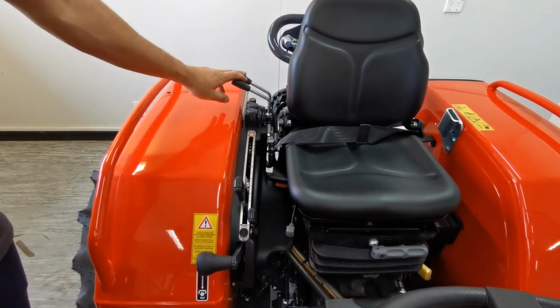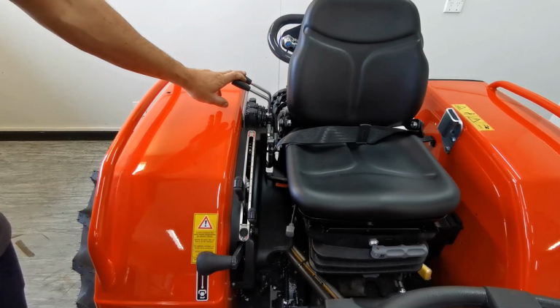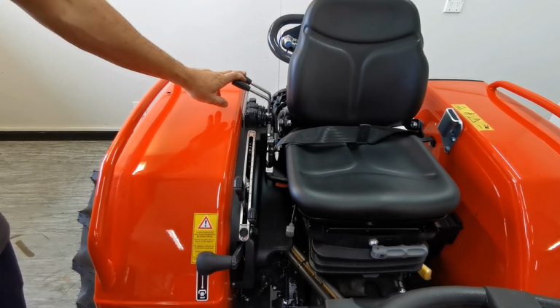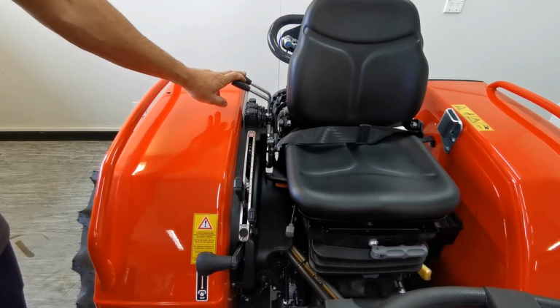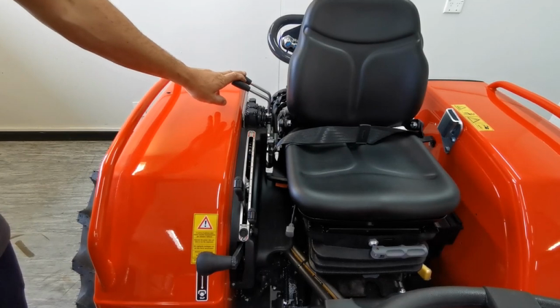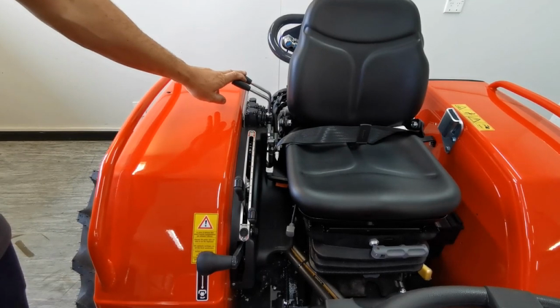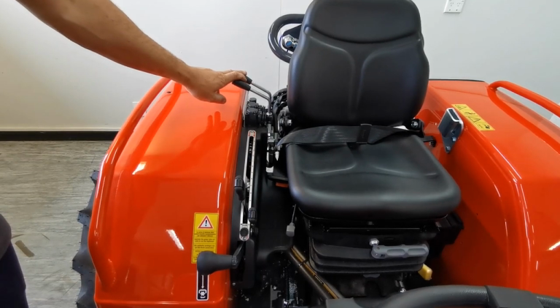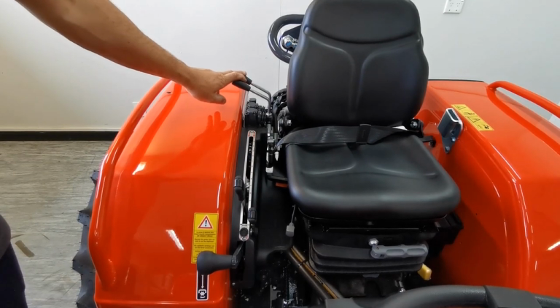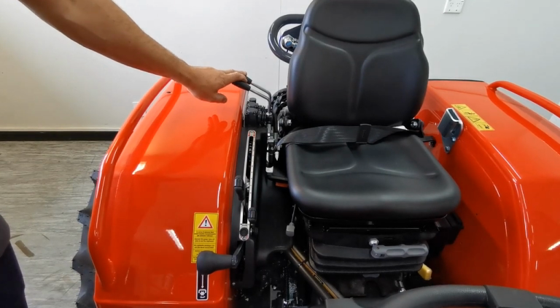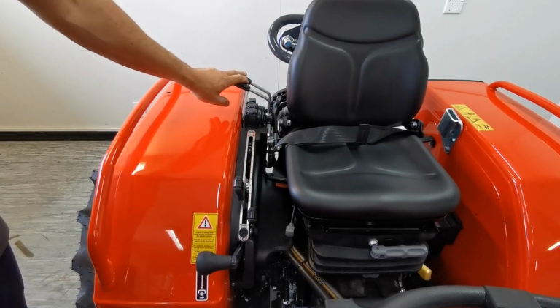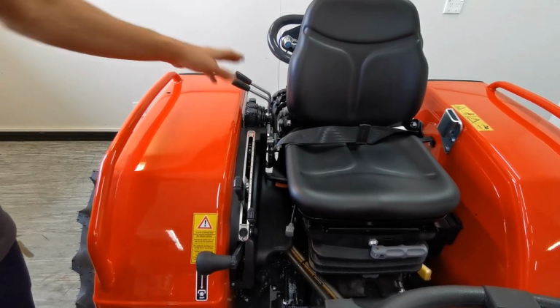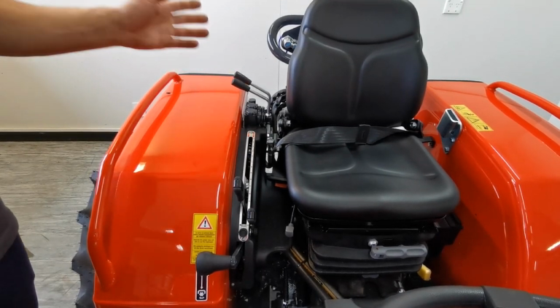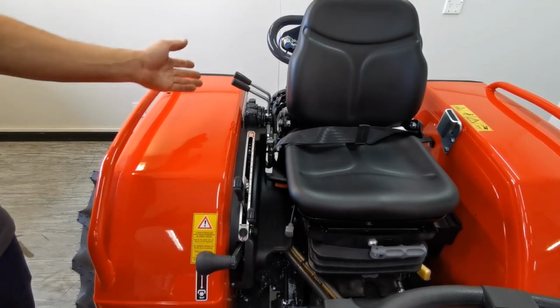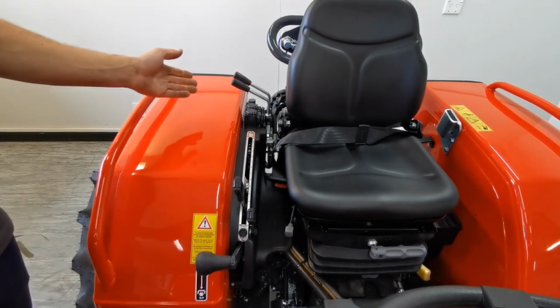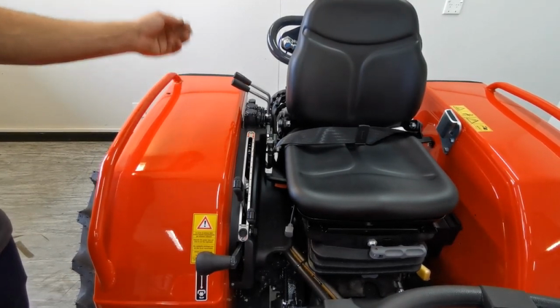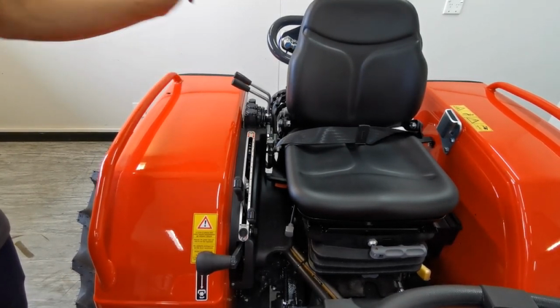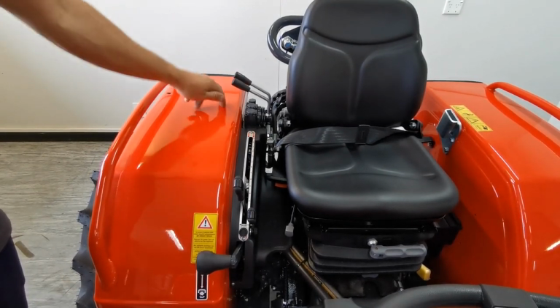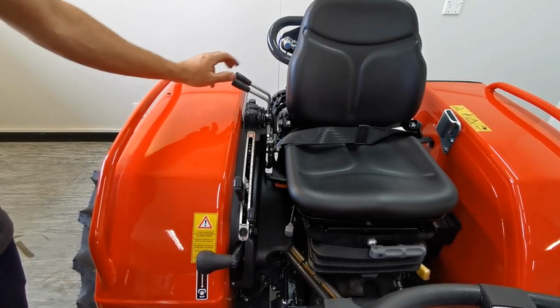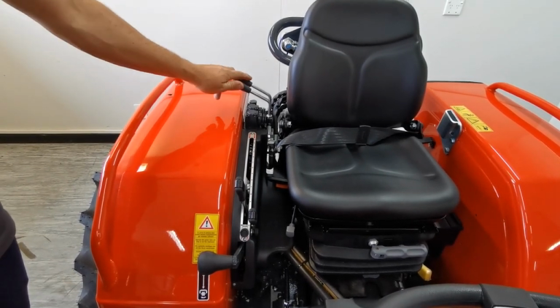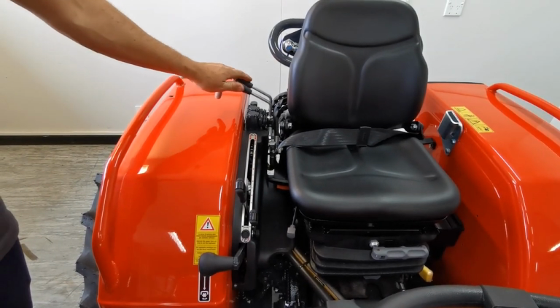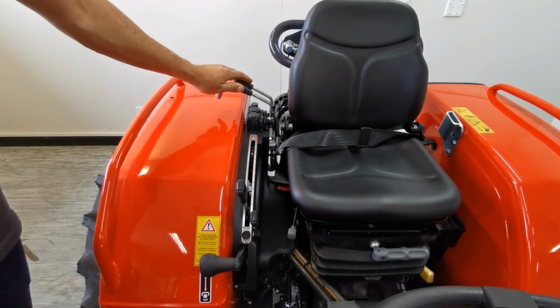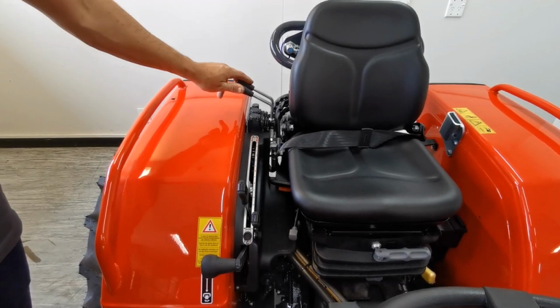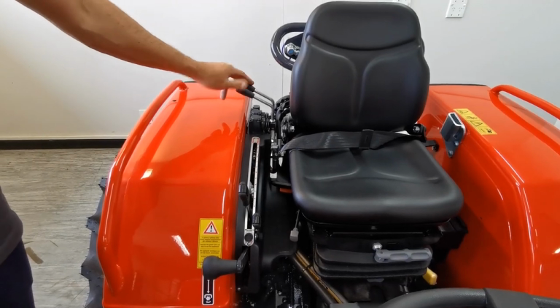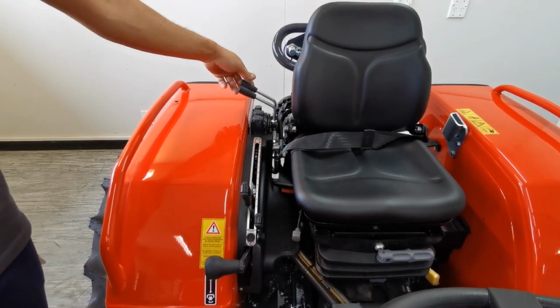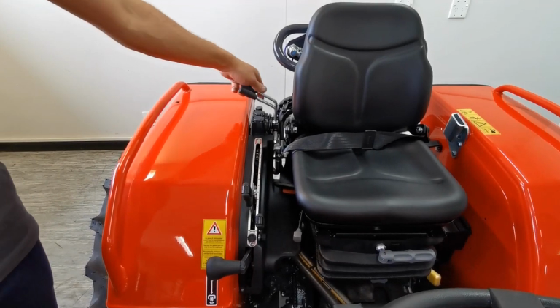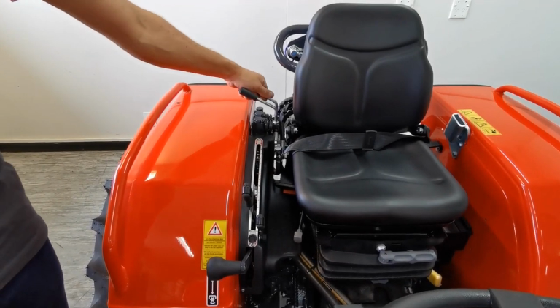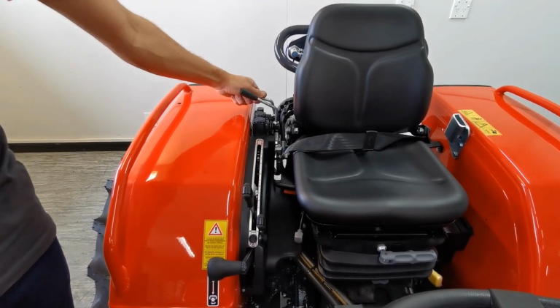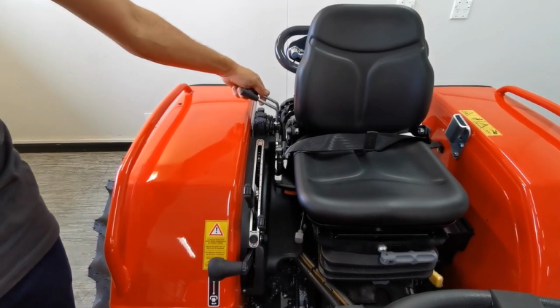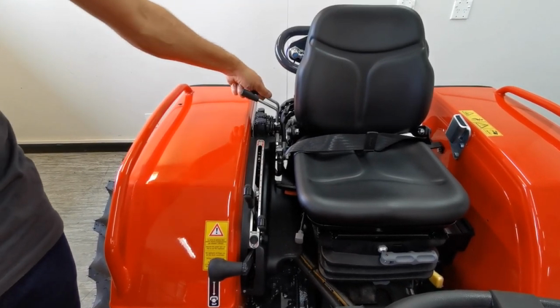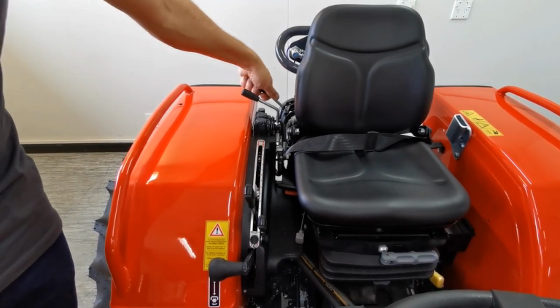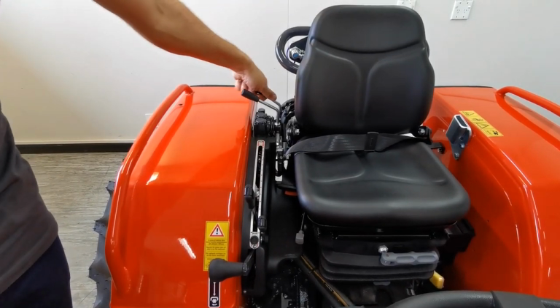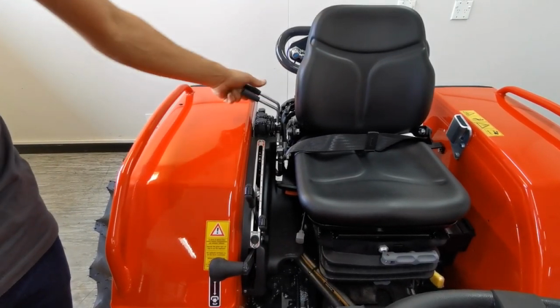Just rear of that are your couplers. This tractor's spec was two double-acting, so you just push them either way.